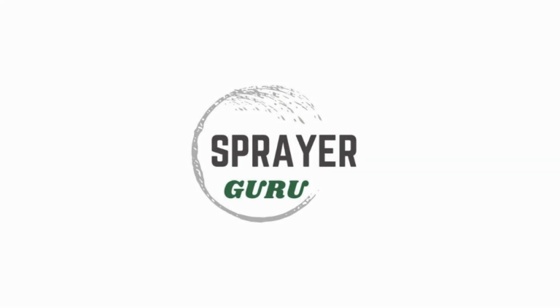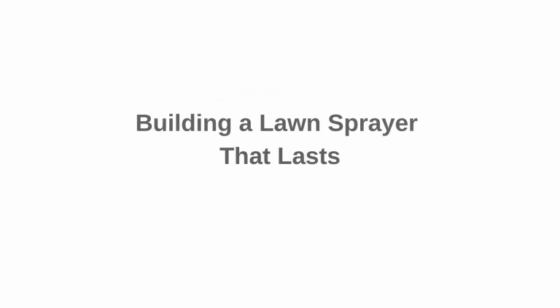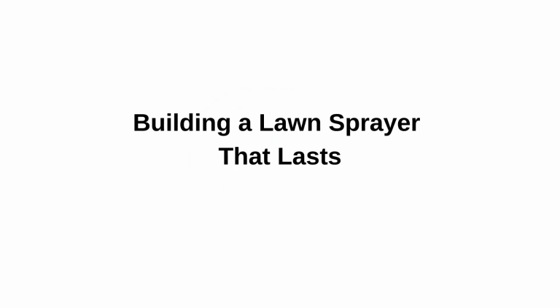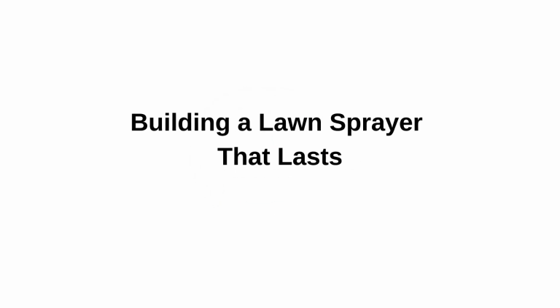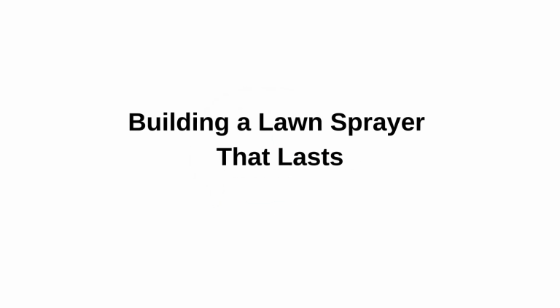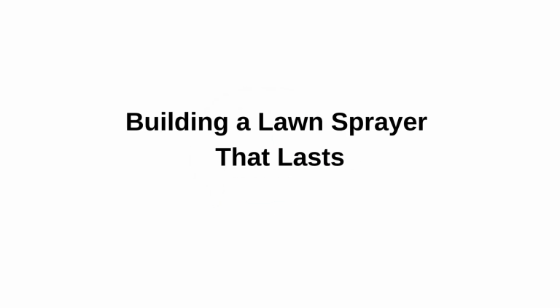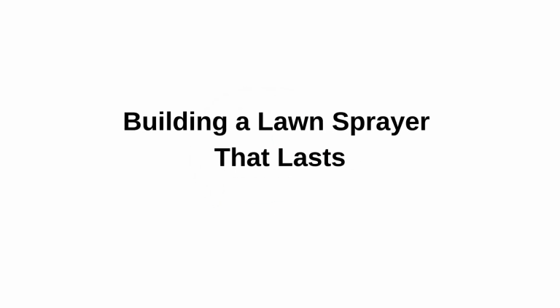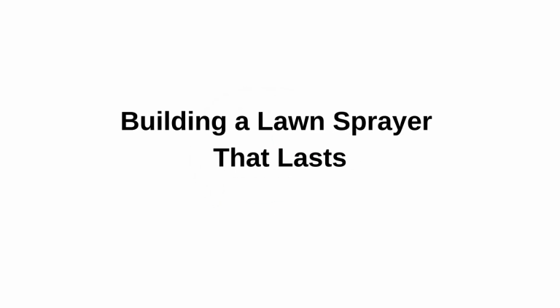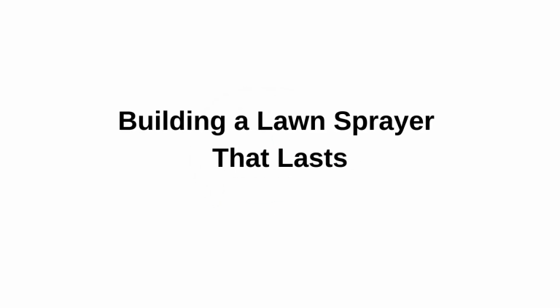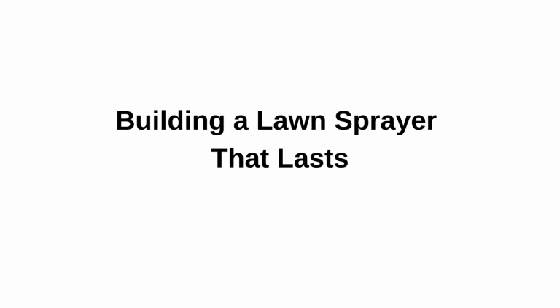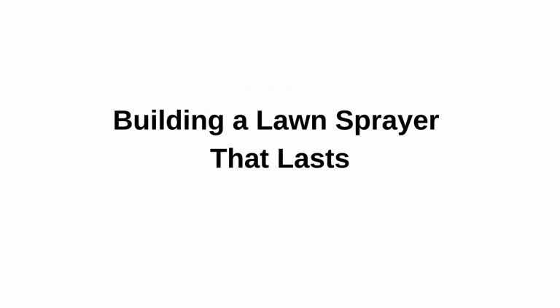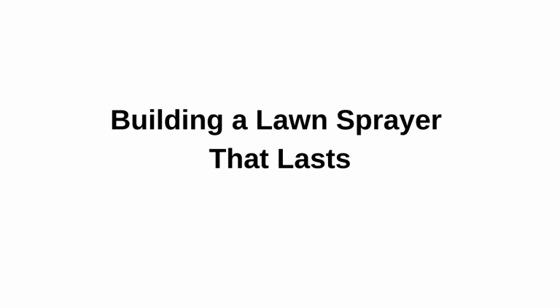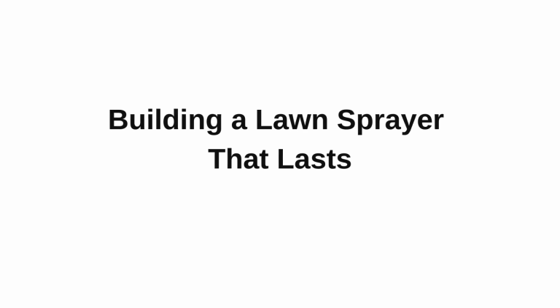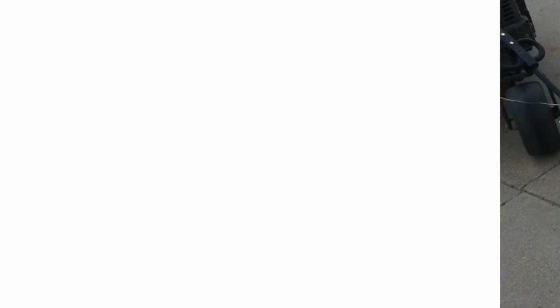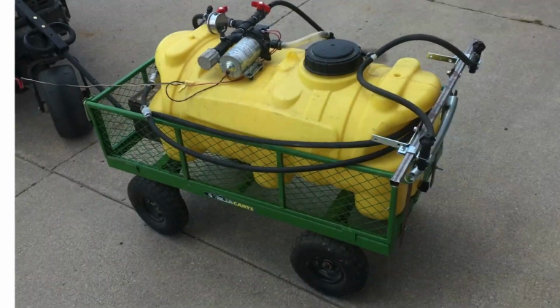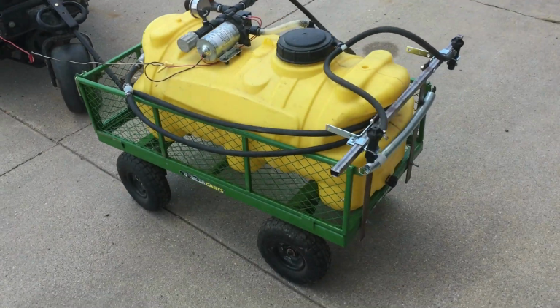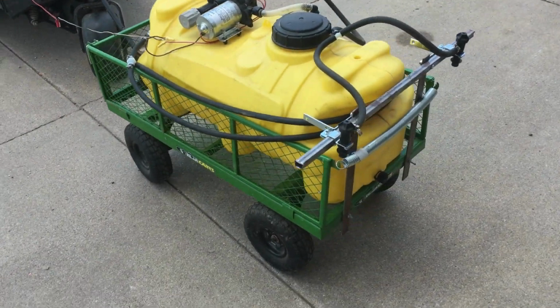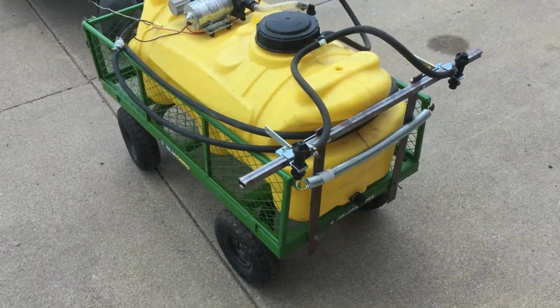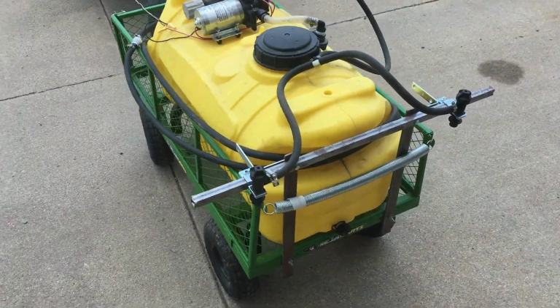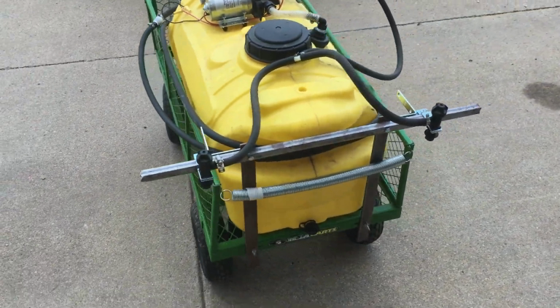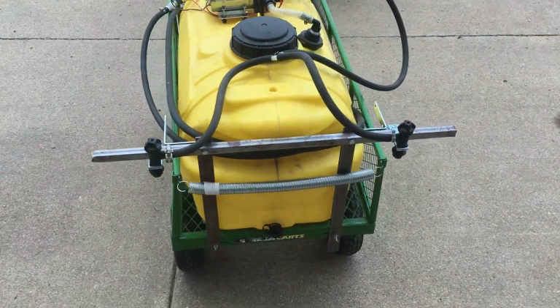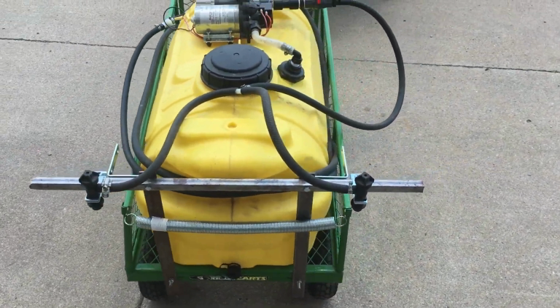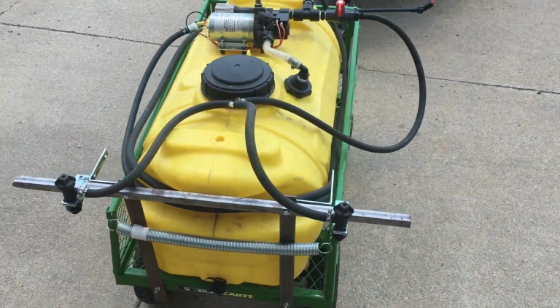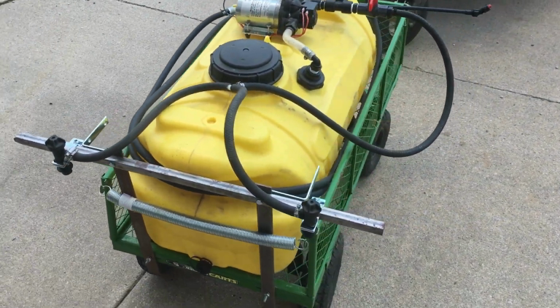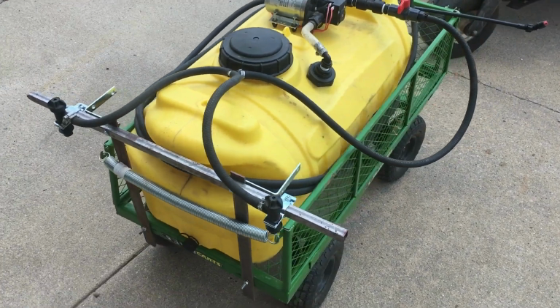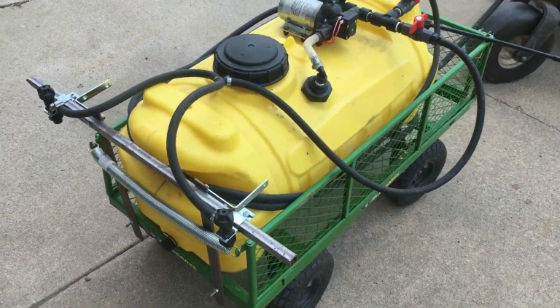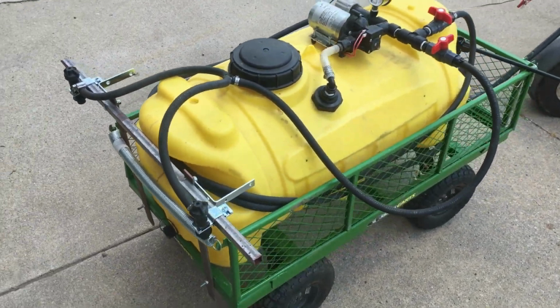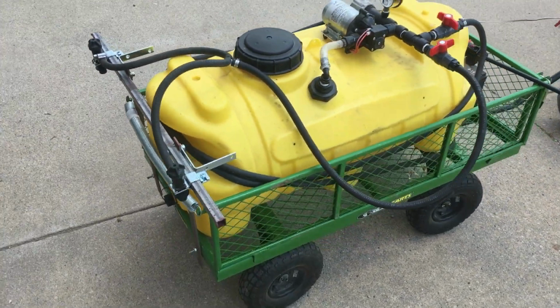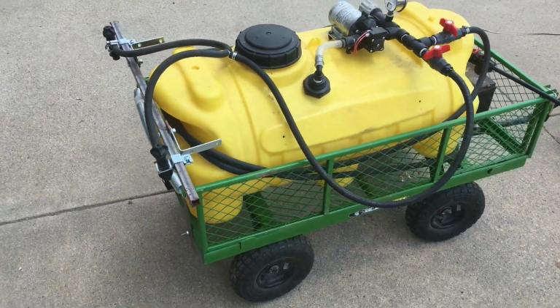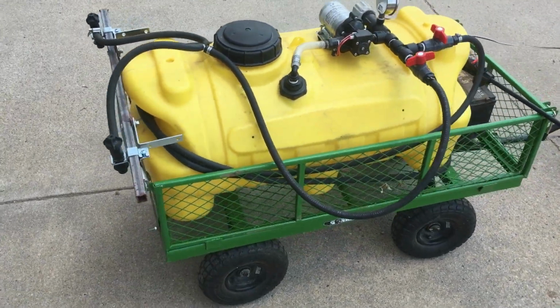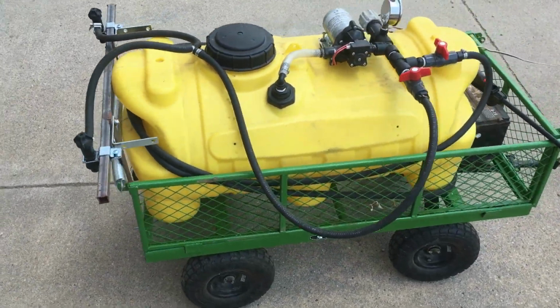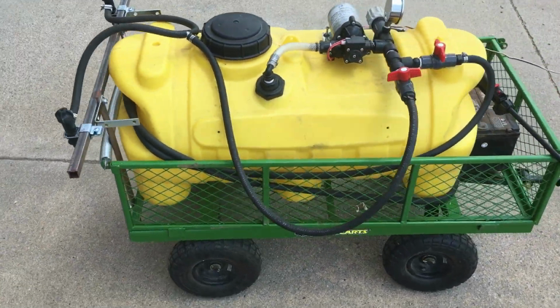Welcome back. Today we are going to be looking at building a DIY lawn sprayer. Building your own sprayer allows you to customize exactly what you need, use parts that you know are durable, and hopefully save a little money.